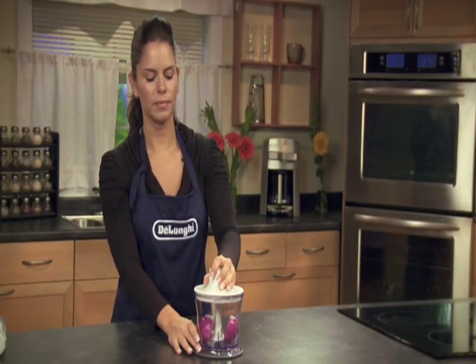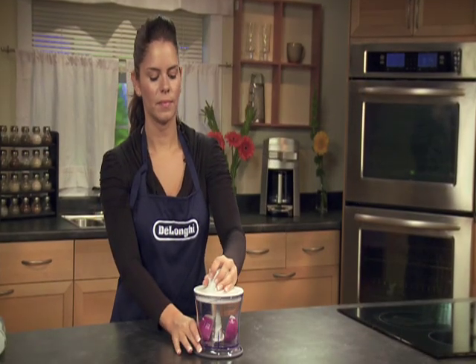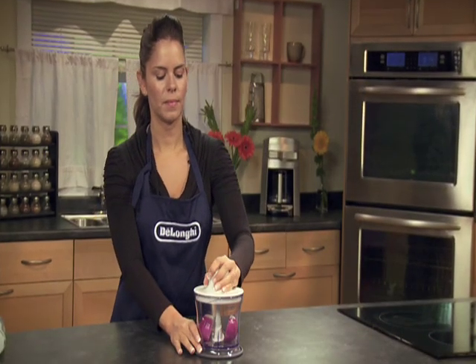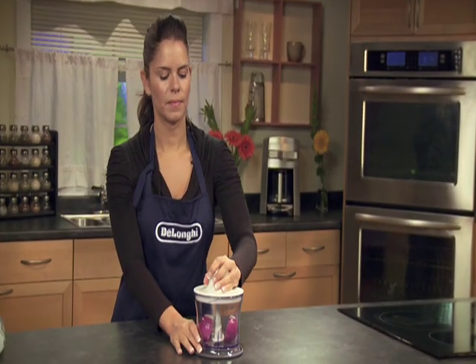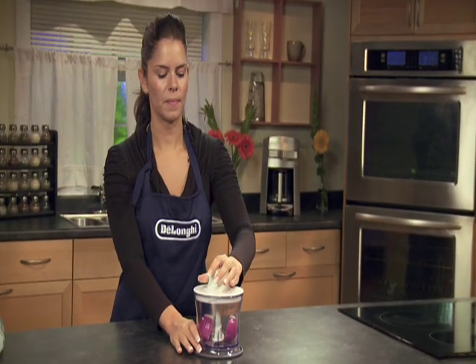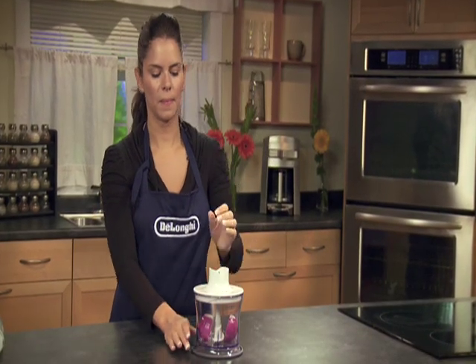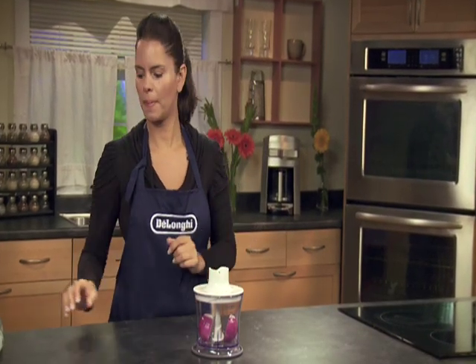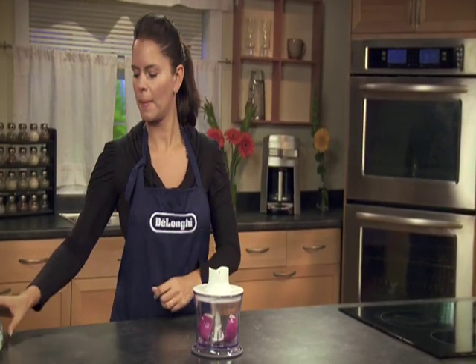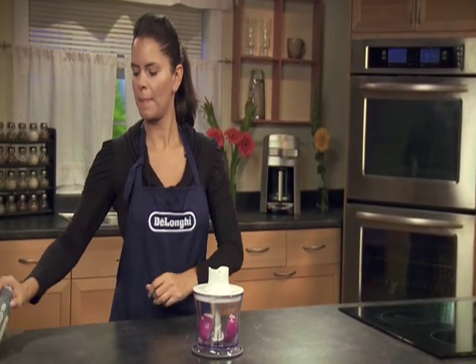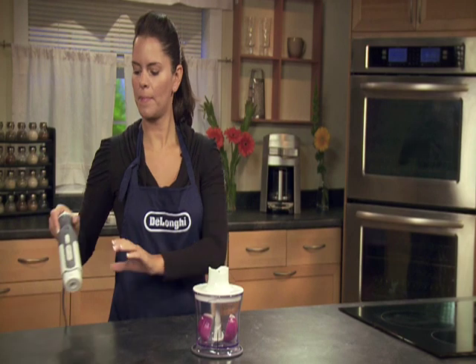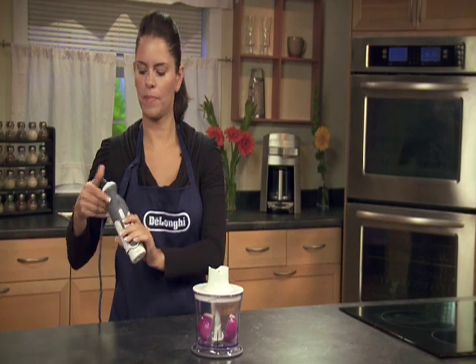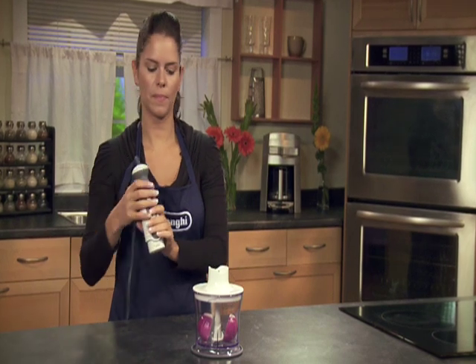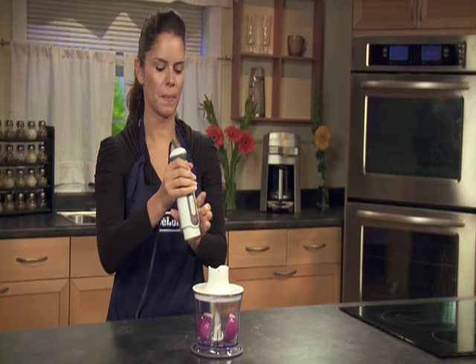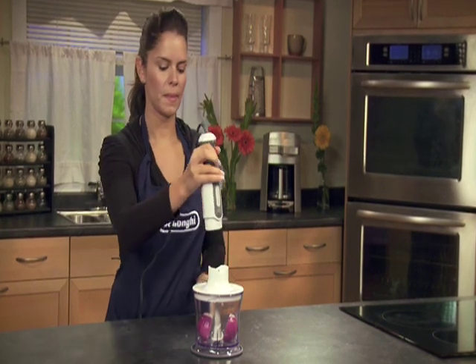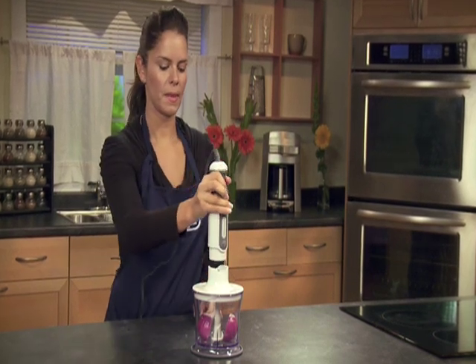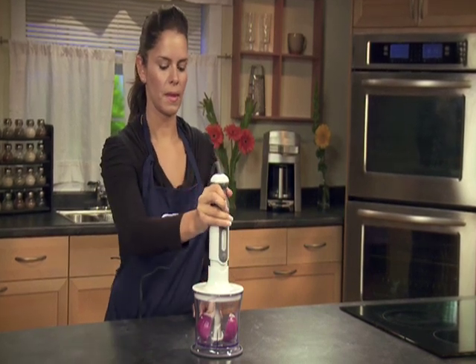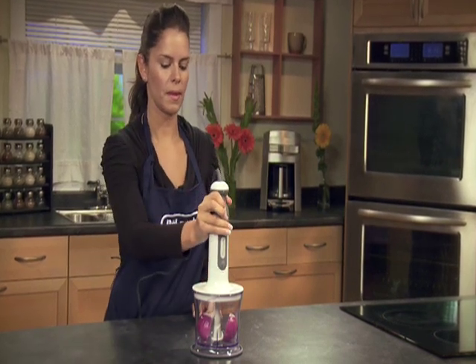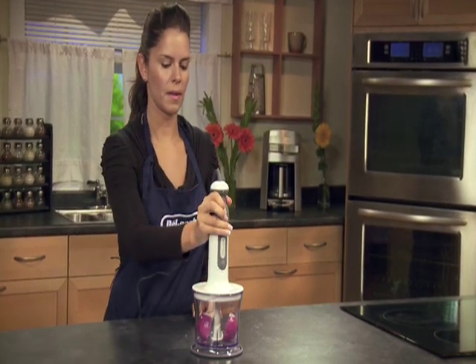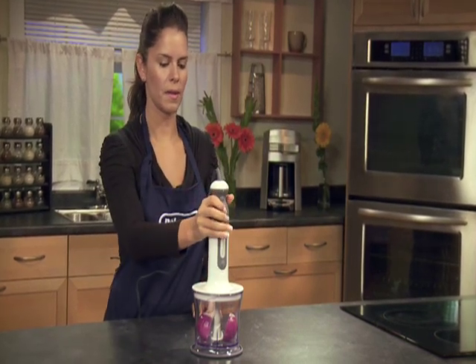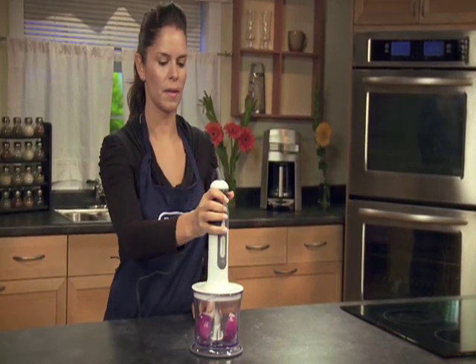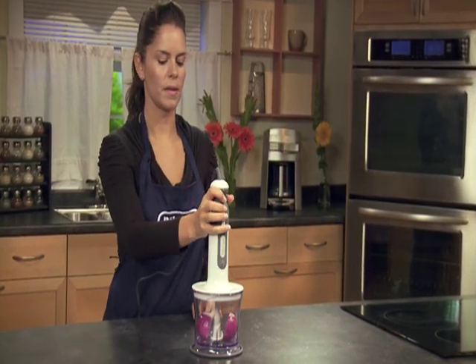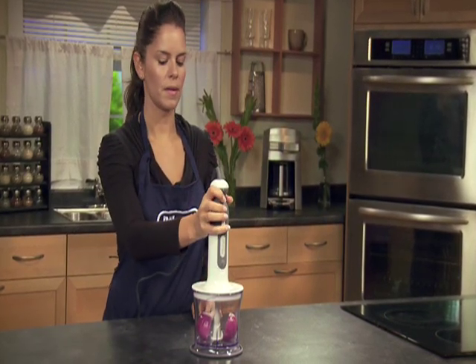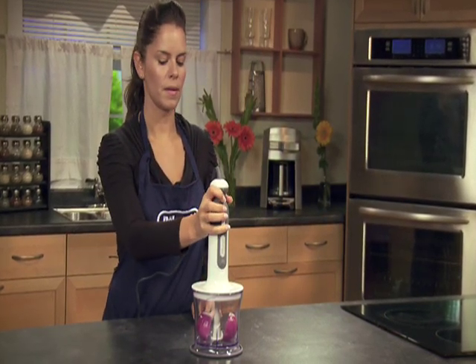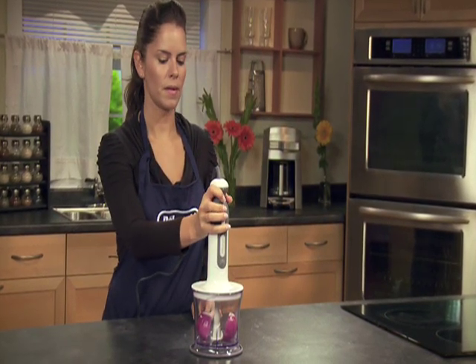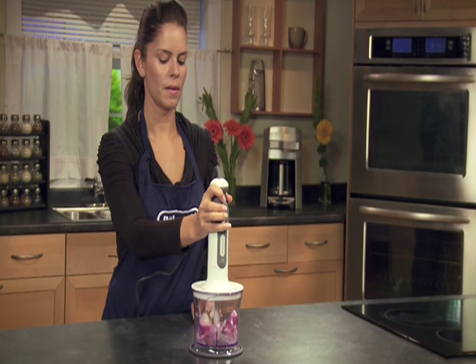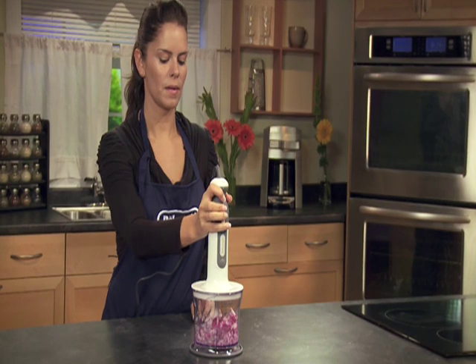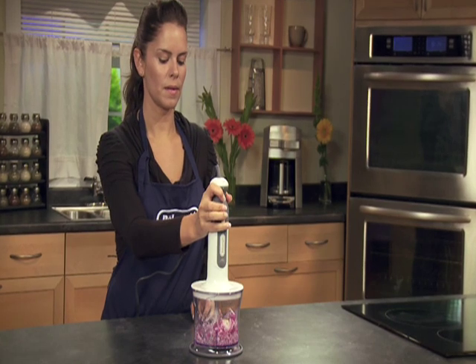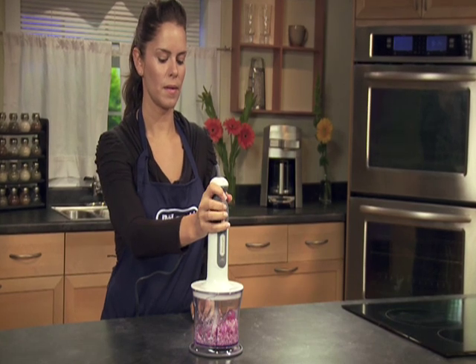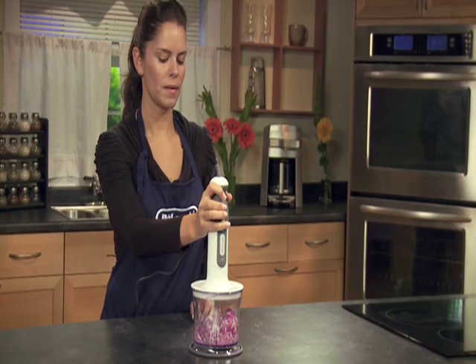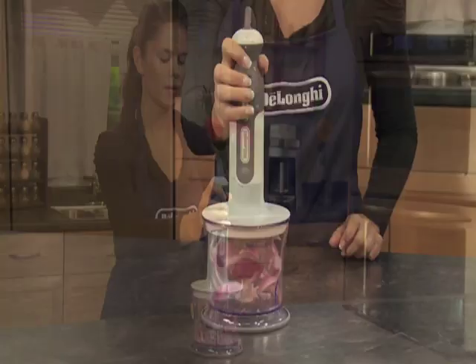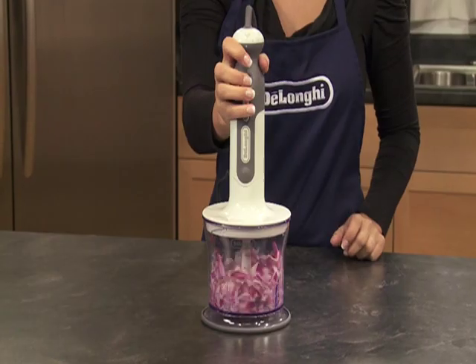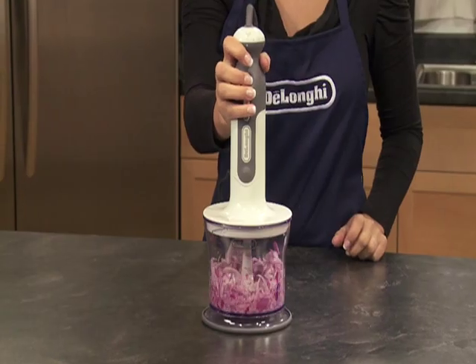Chopping fresh ingredients for your recipes is a breeze. Simply attach the chopper, add the ingredients to the bowl, and press the button. Chopped ingredients in minutes with hardly any effort at all.